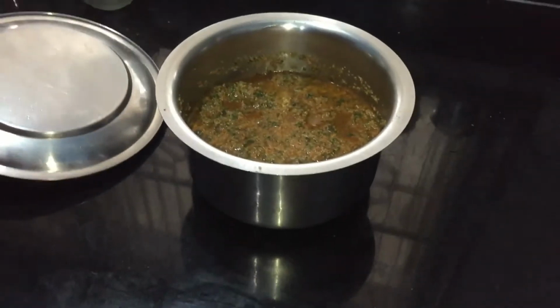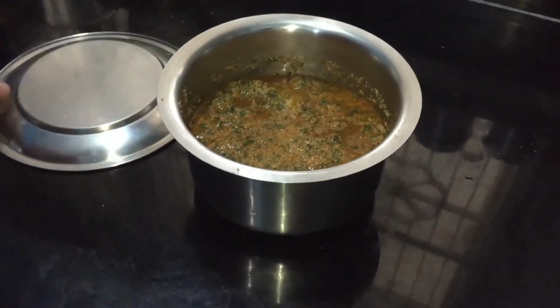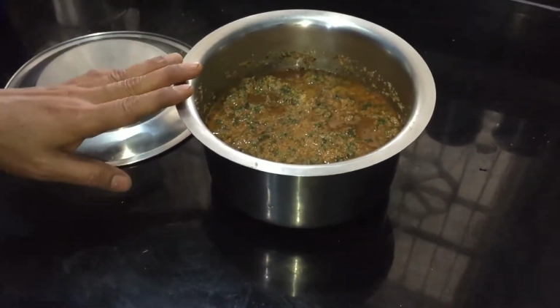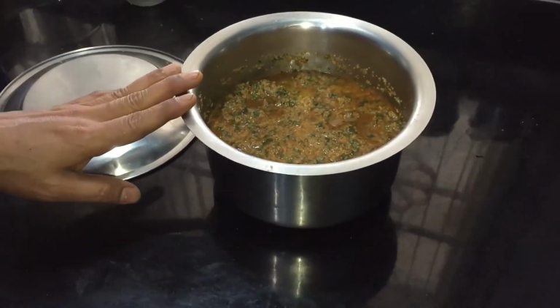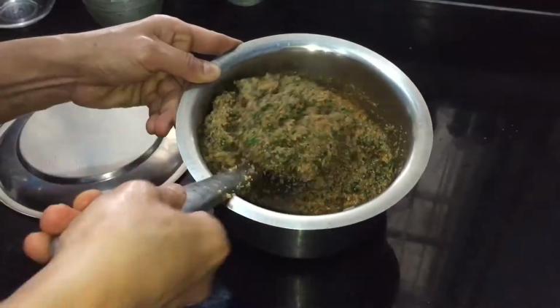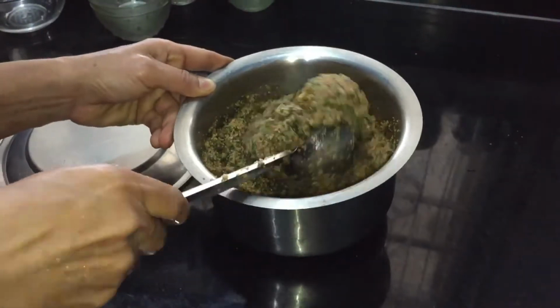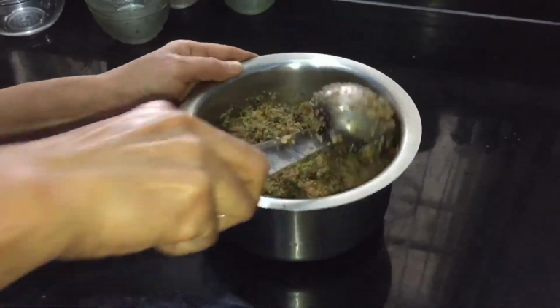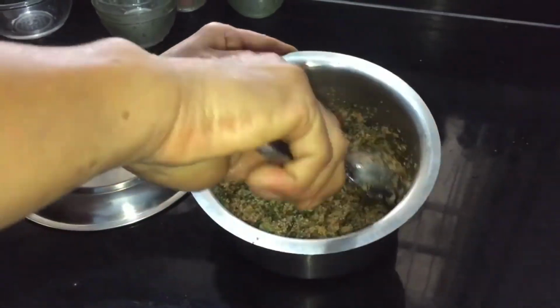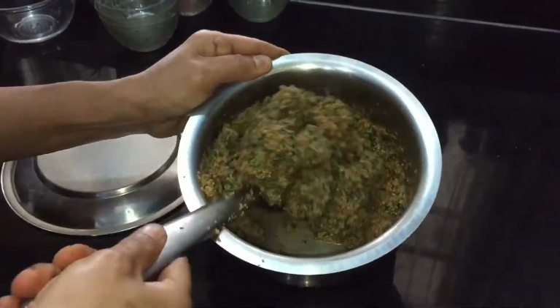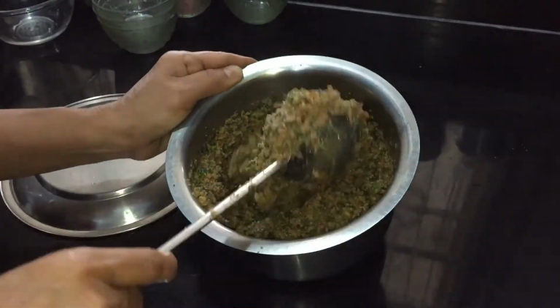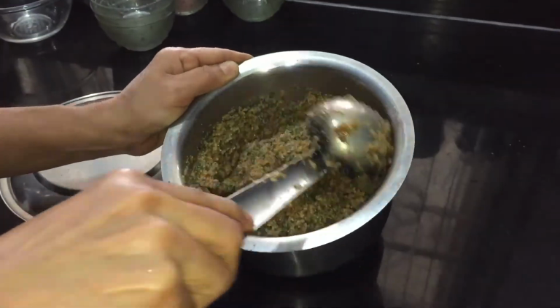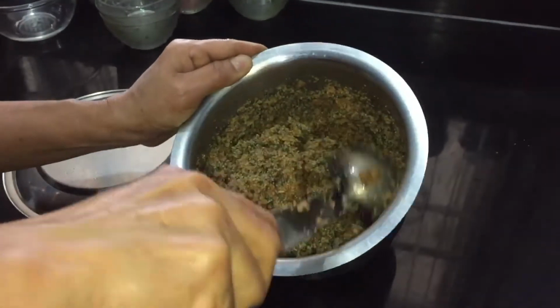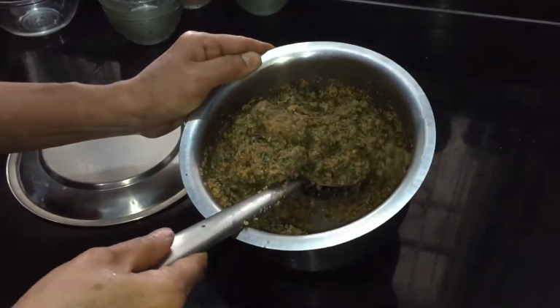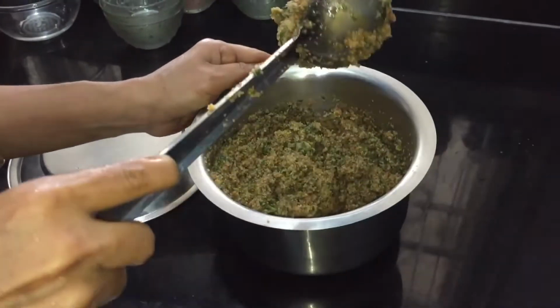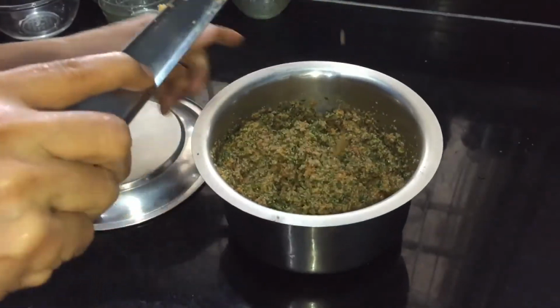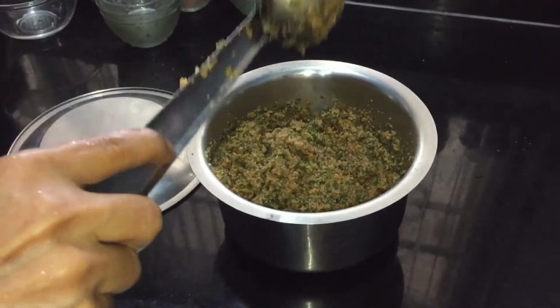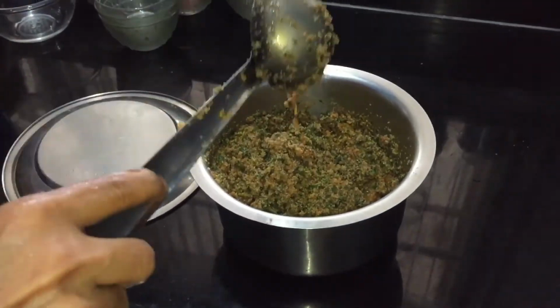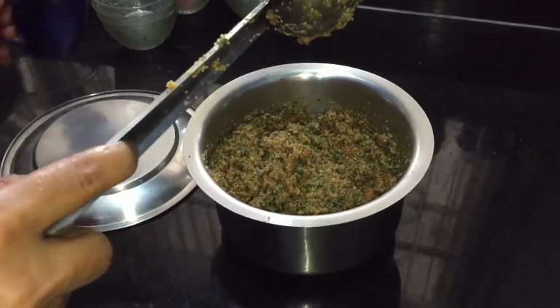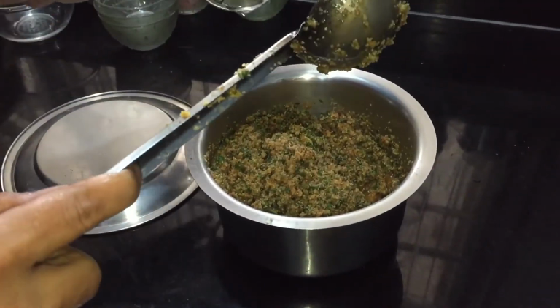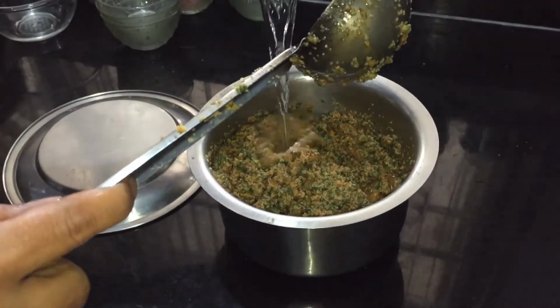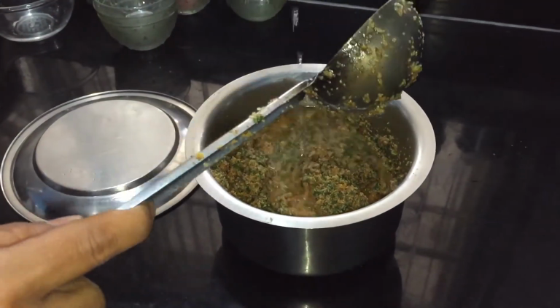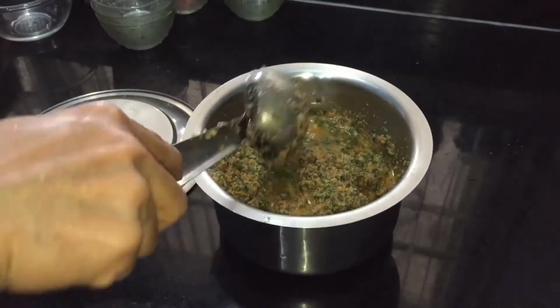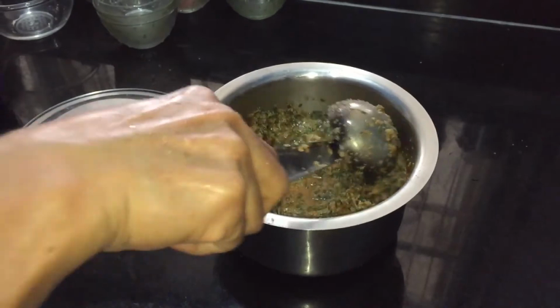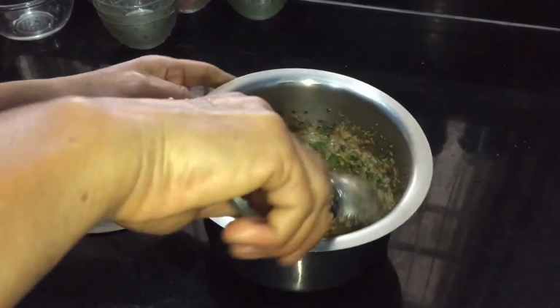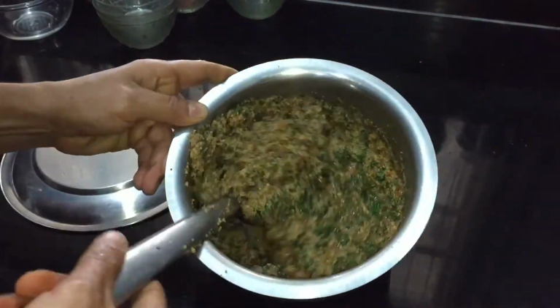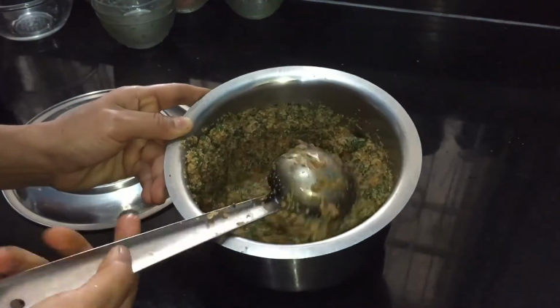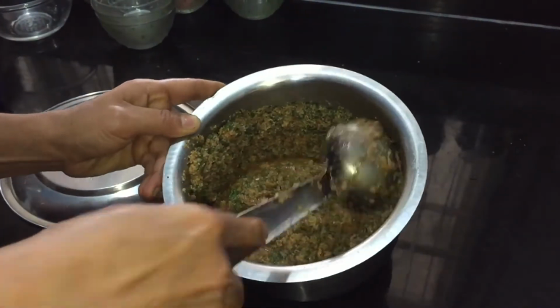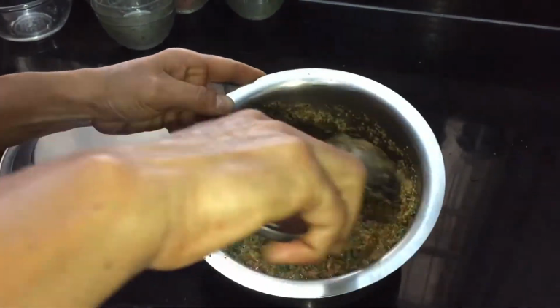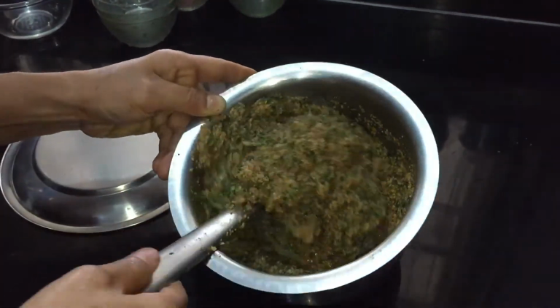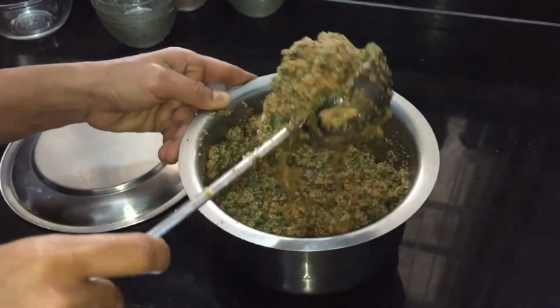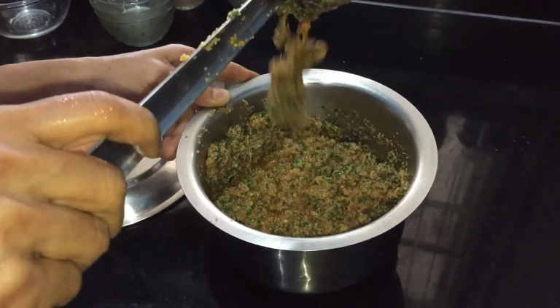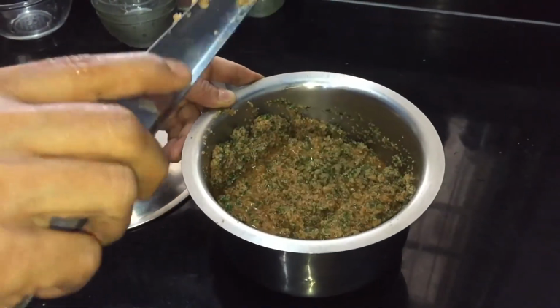Now this is after an hour. Mix the idli batter well — looks like we need another quarter cup of water. Adding a quarter cup of water and mixing it. The consistency of the idli batter should be like this, so add water accordingly.